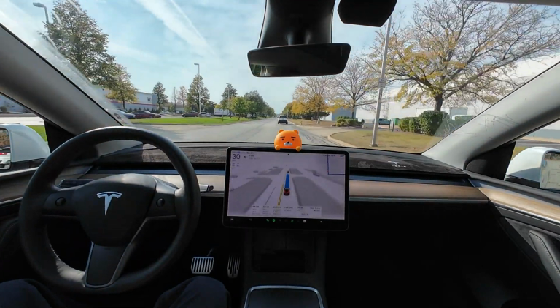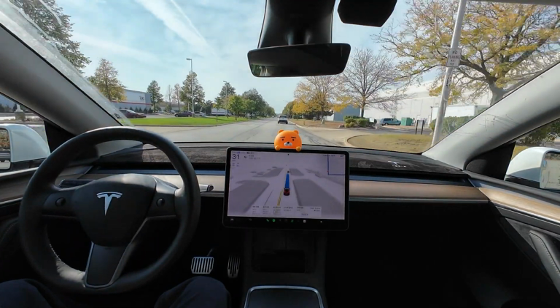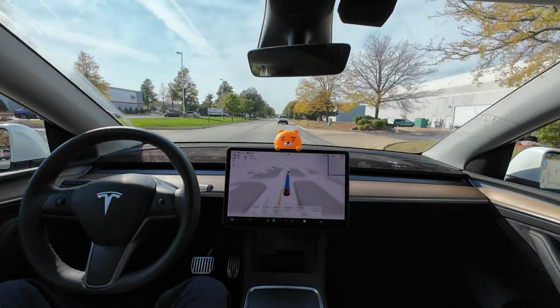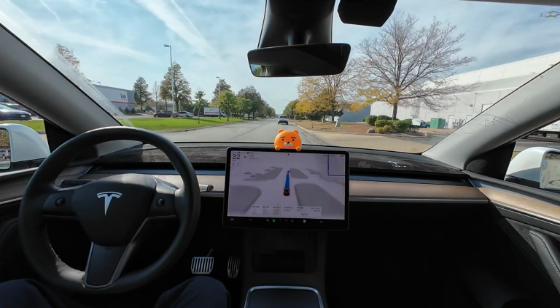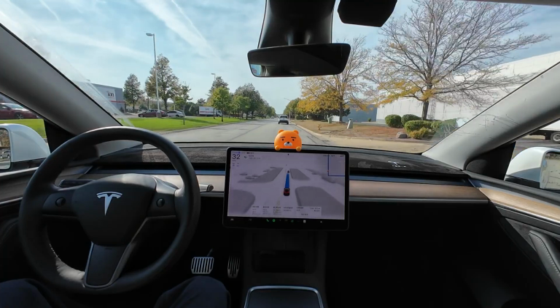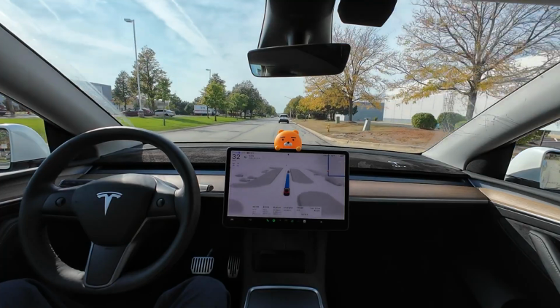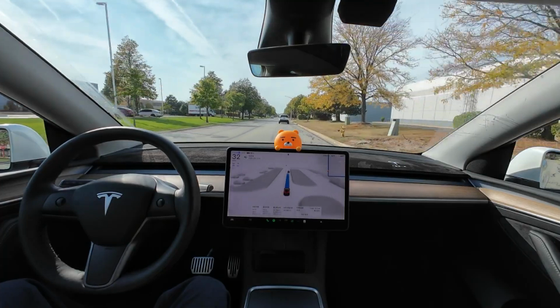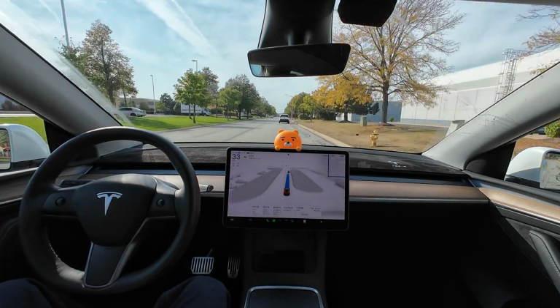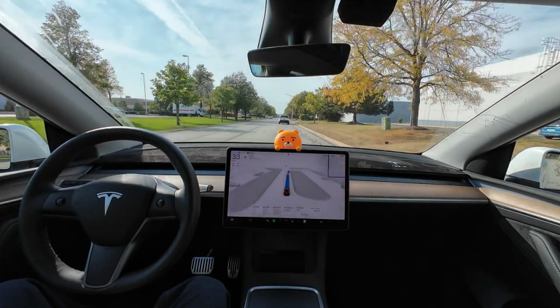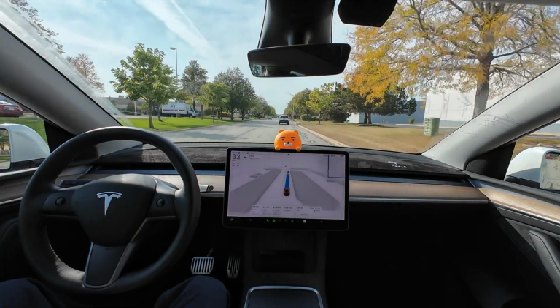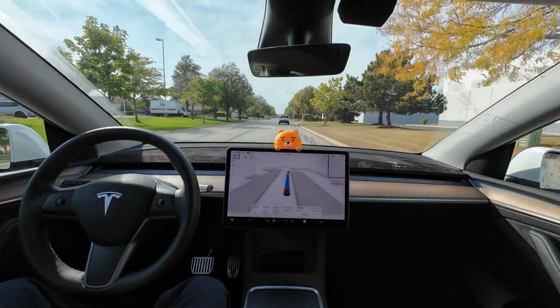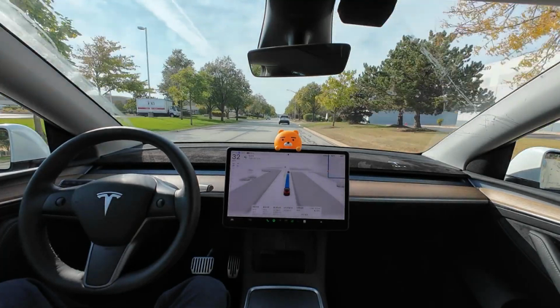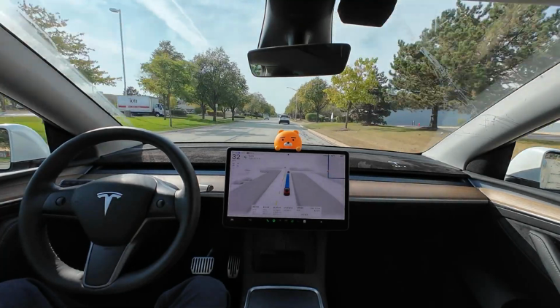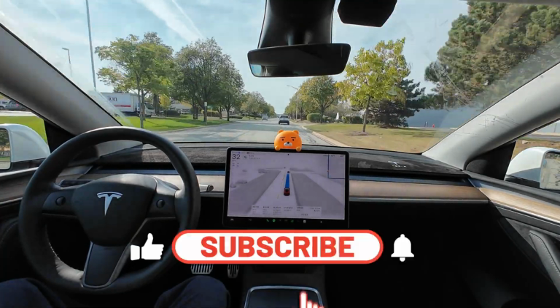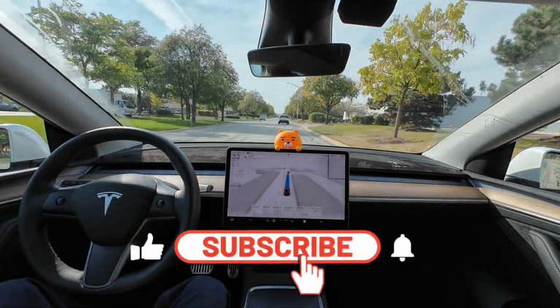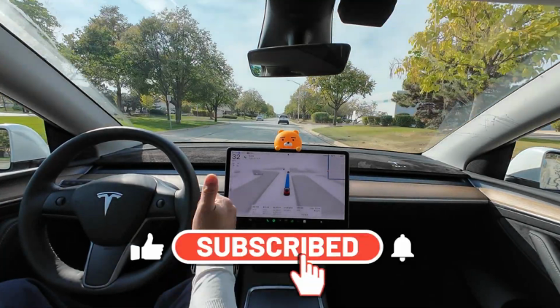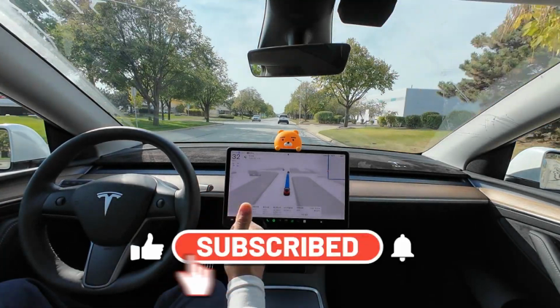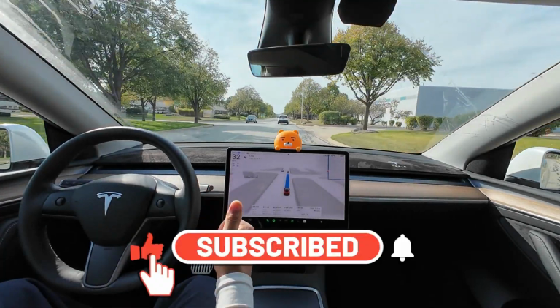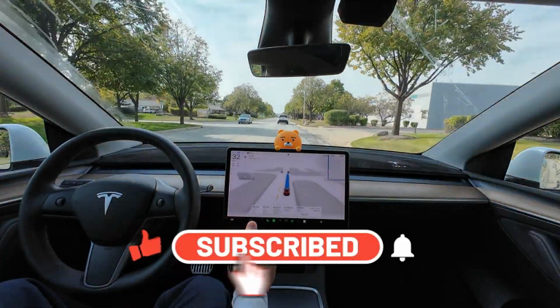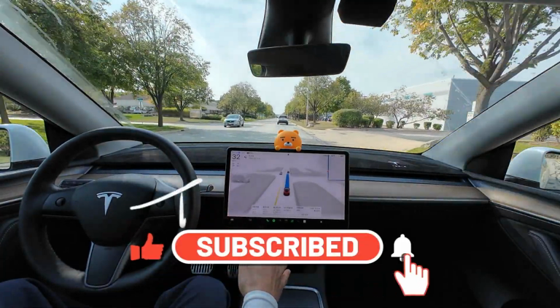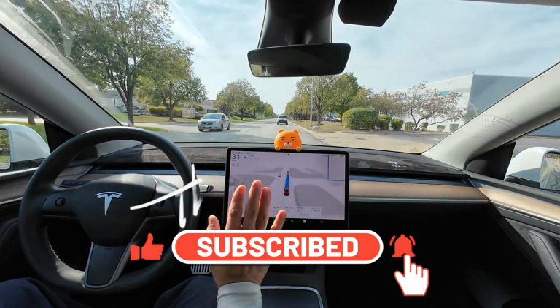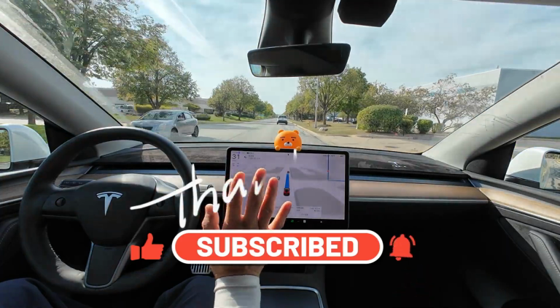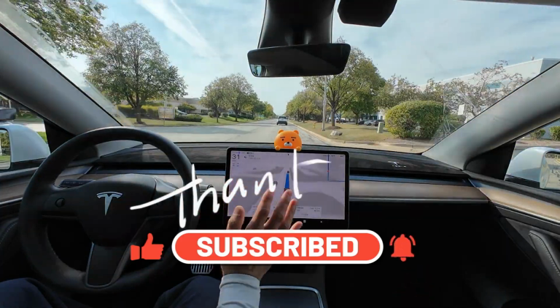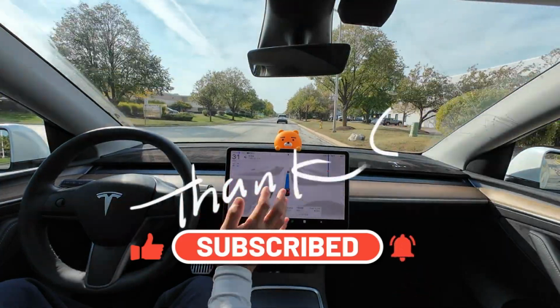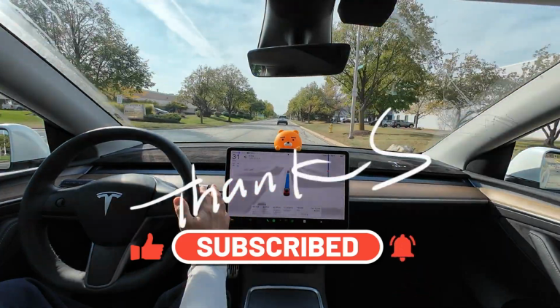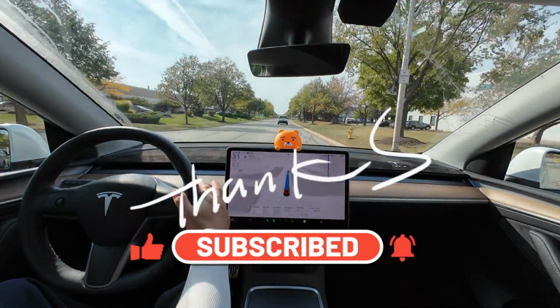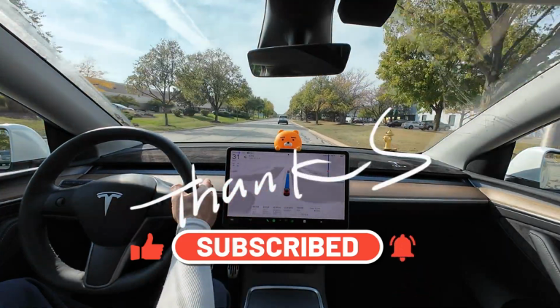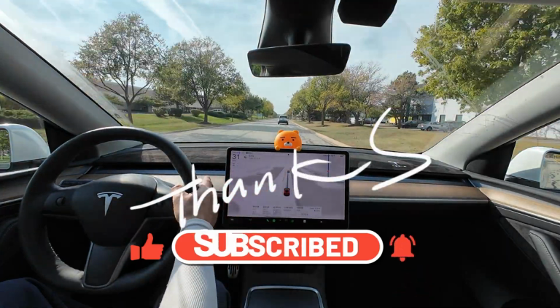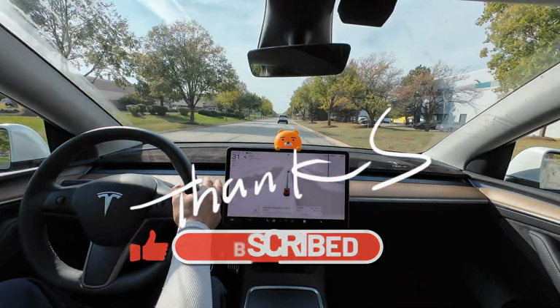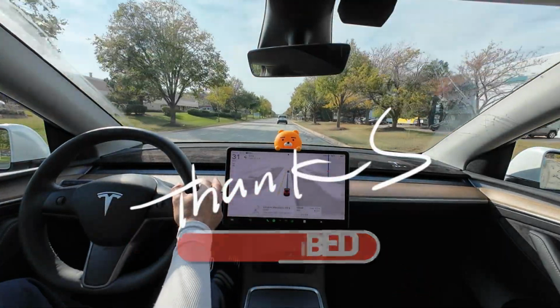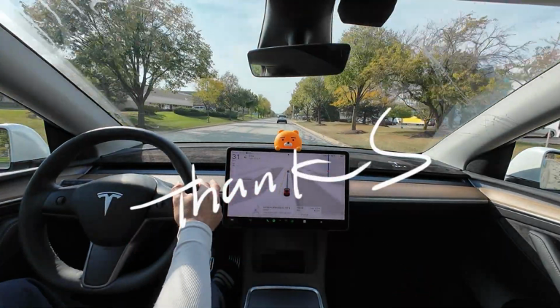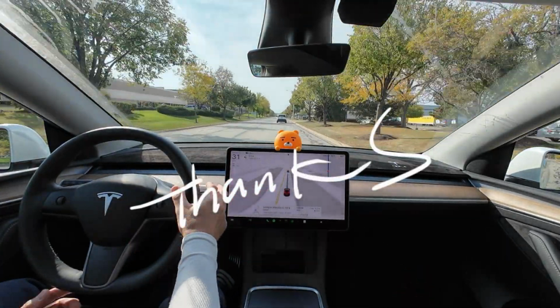I didn't need to intervene with the steering wheel at all and only pushed it once near the end. If you want to keep up with updates, please subscribe, like, and turn on notifications. Thank you for watching. See you next time.